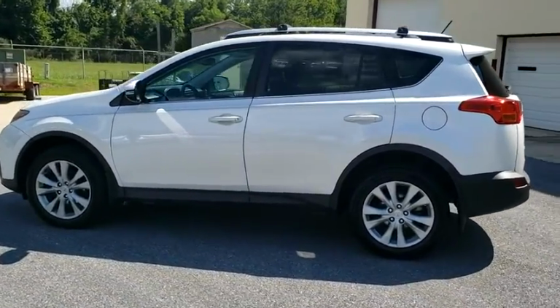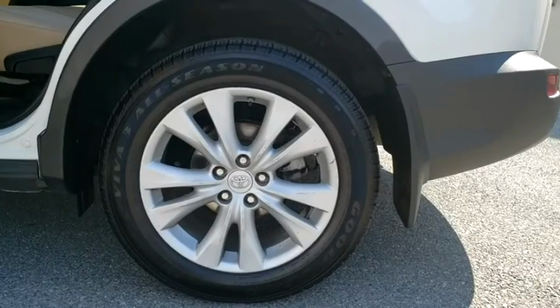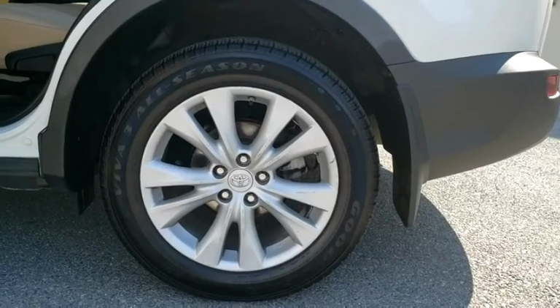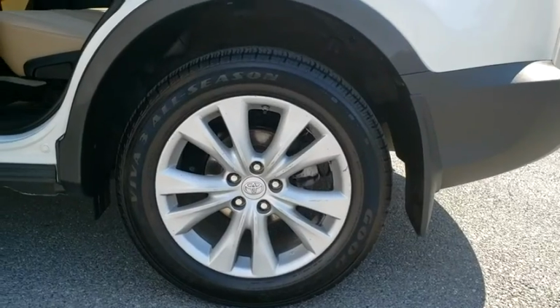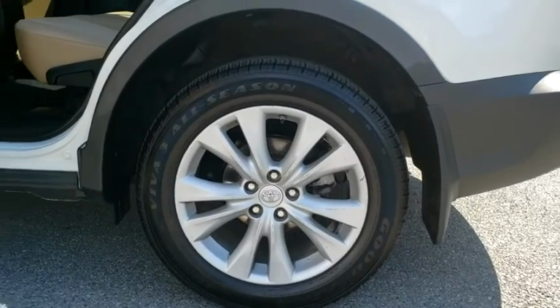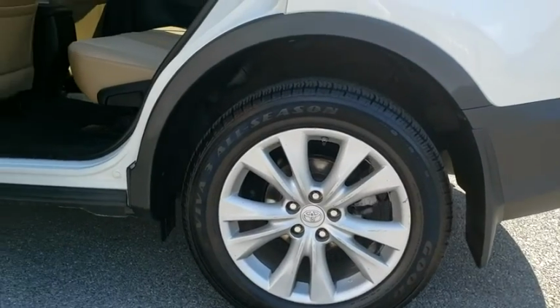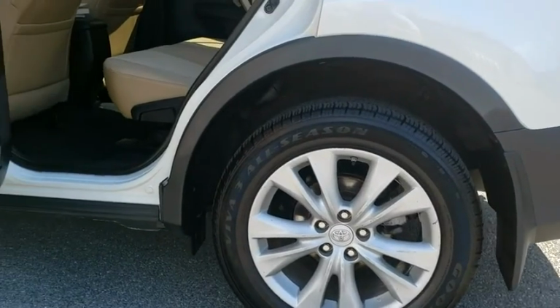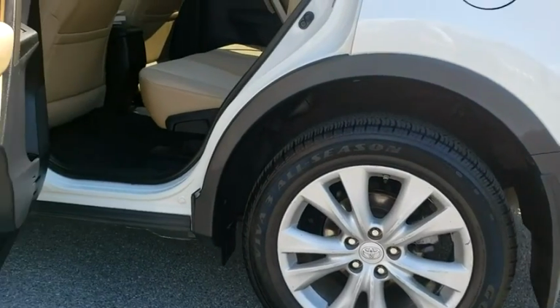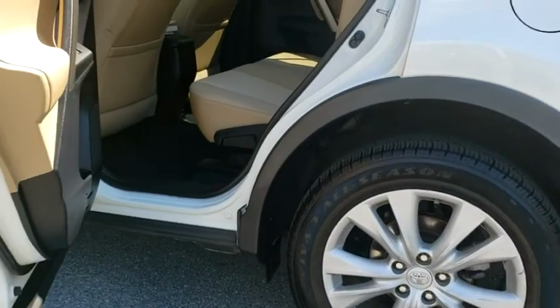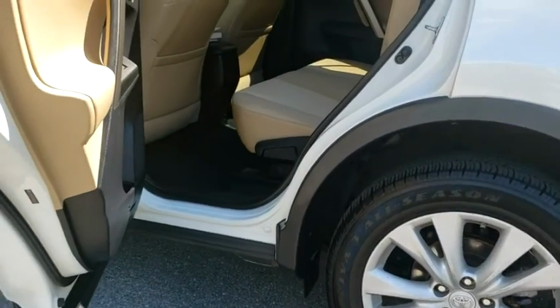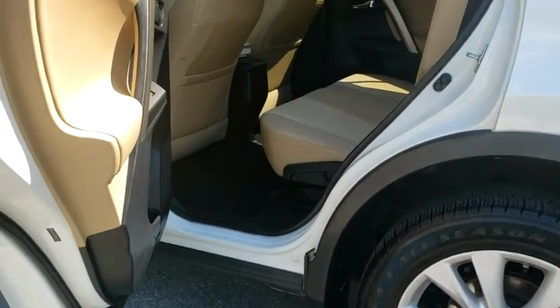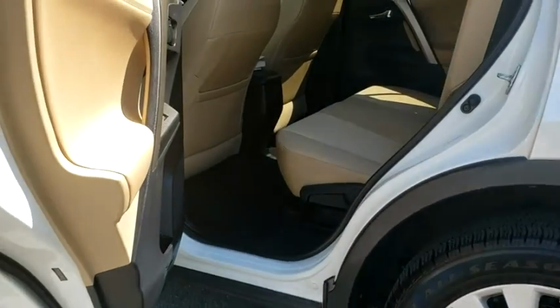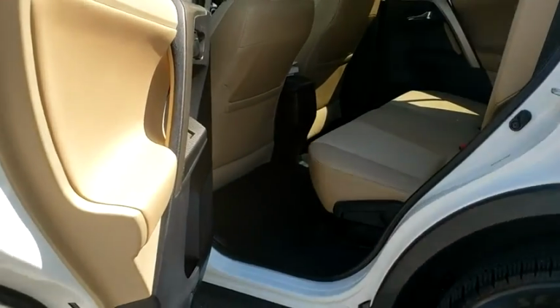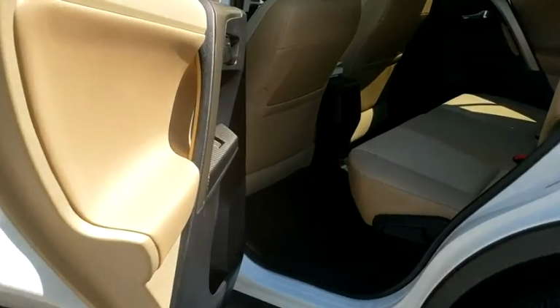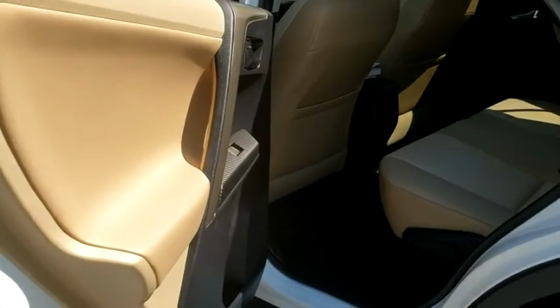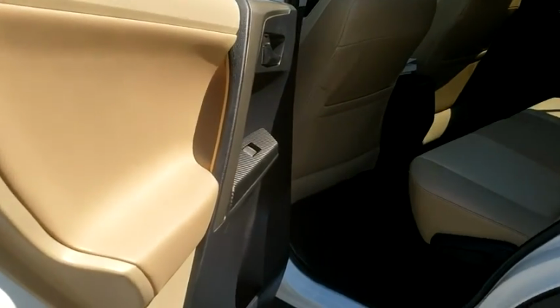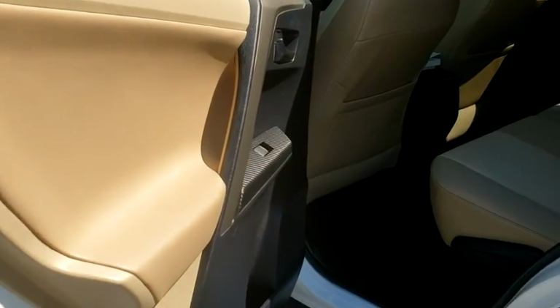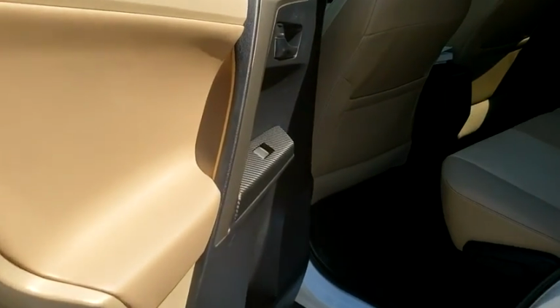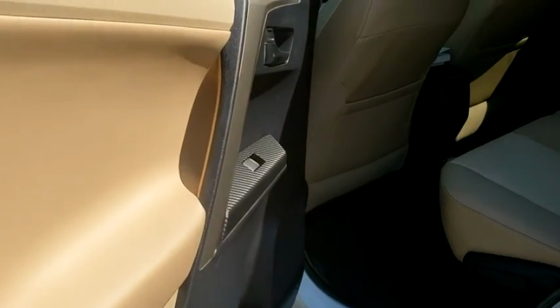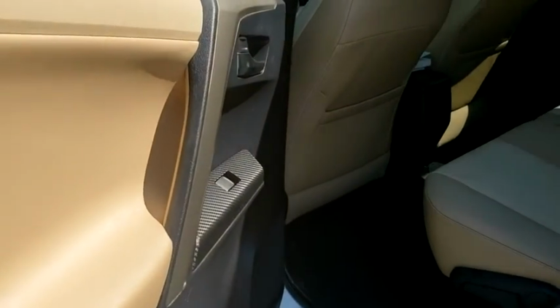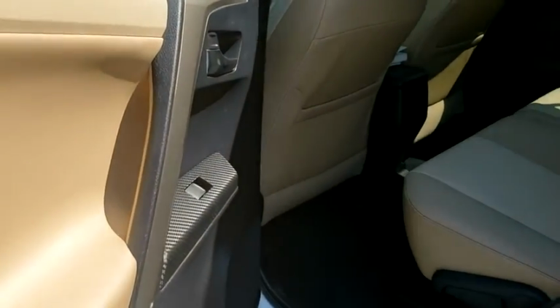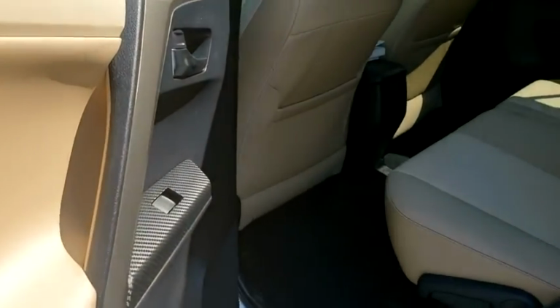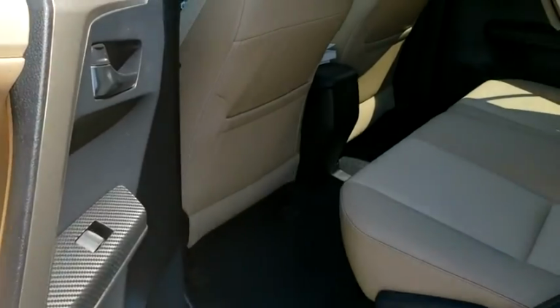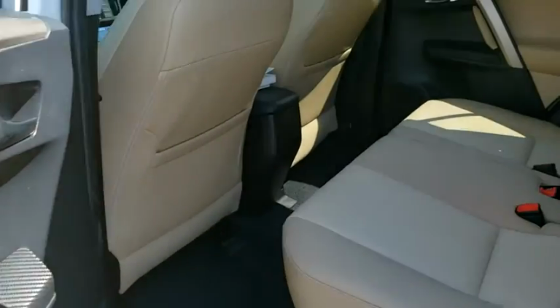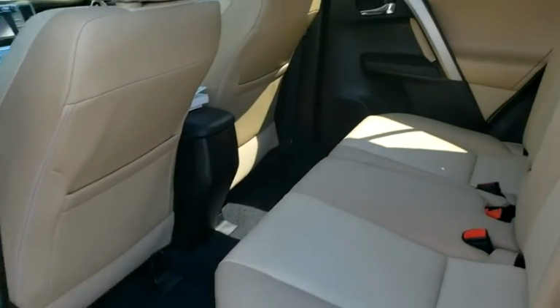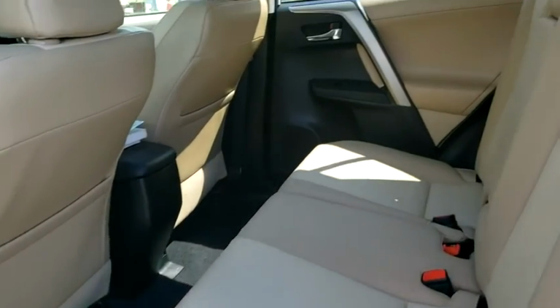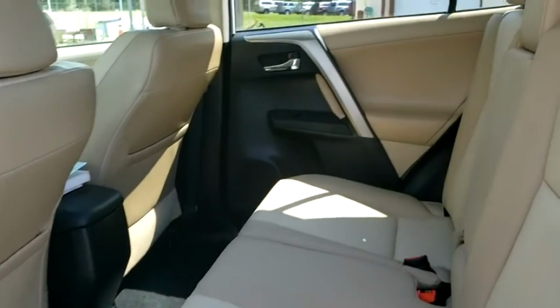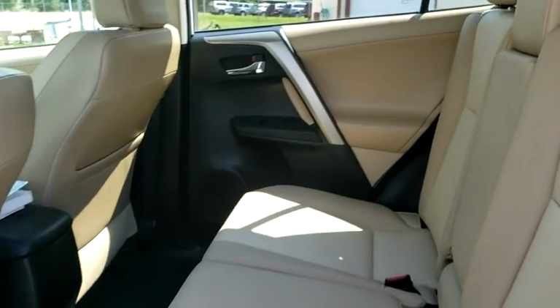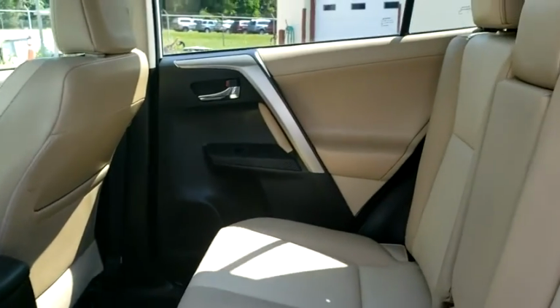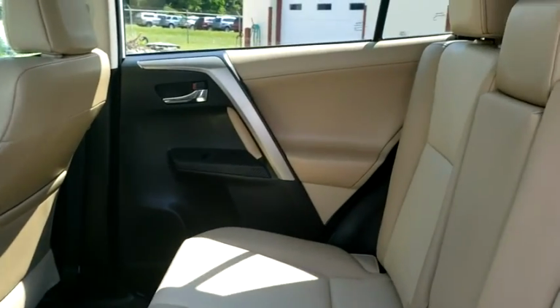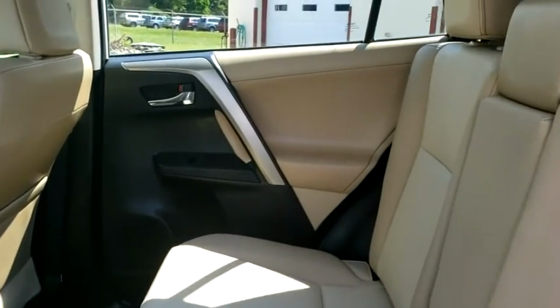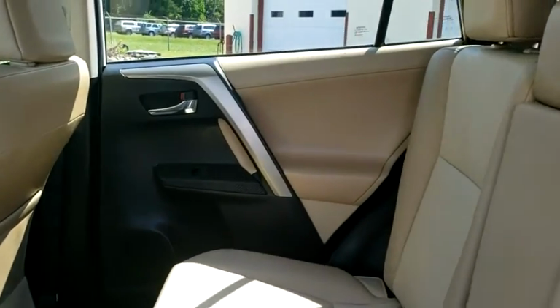This vehicle has less than 95,000 miles. Here are some of this vehicle's great options: traction control, dual airbags,